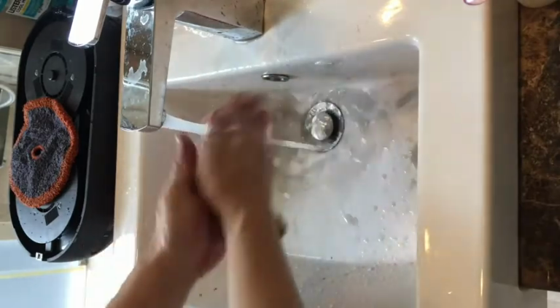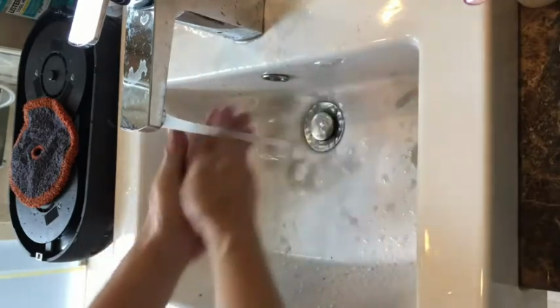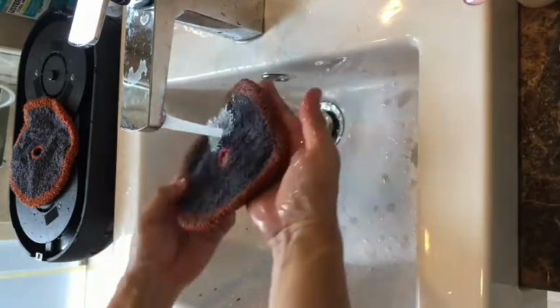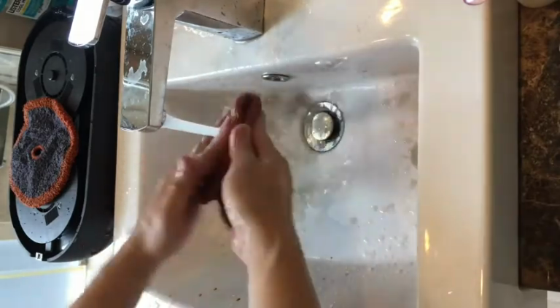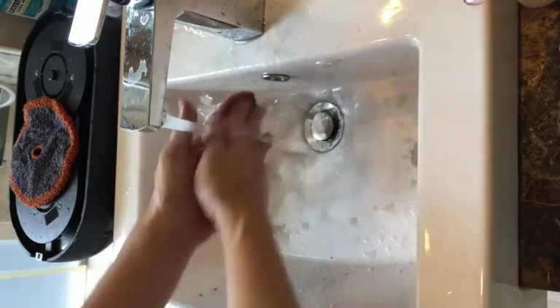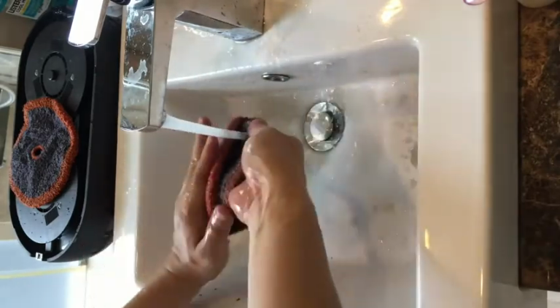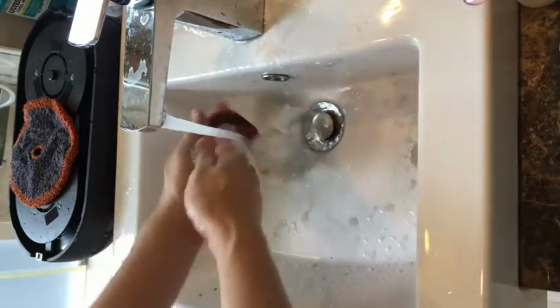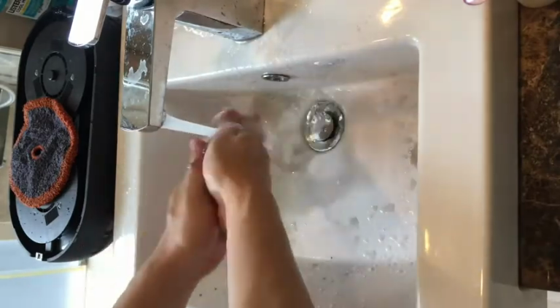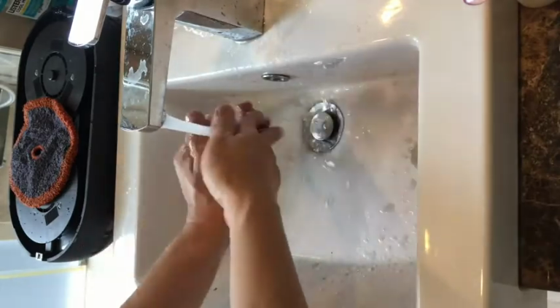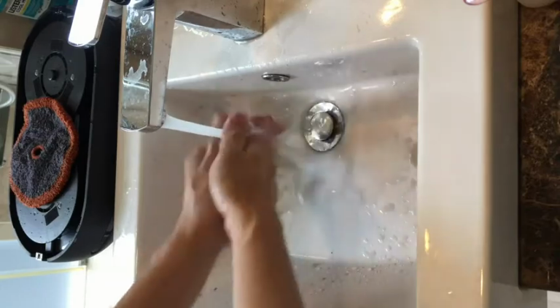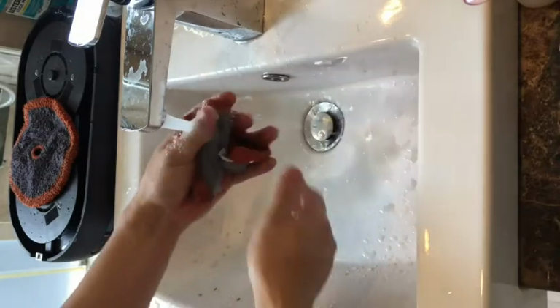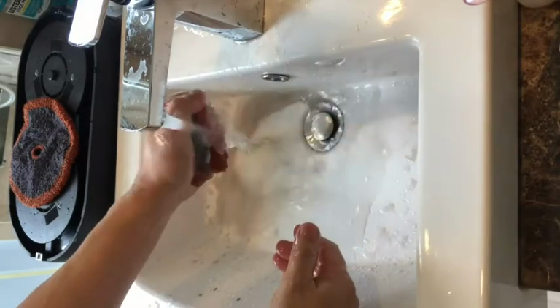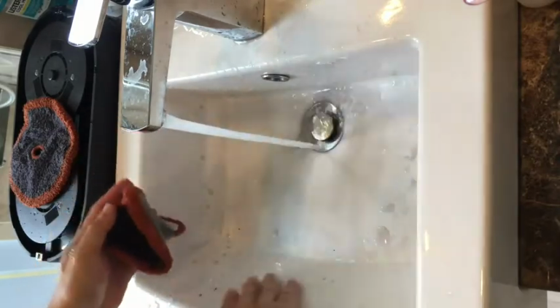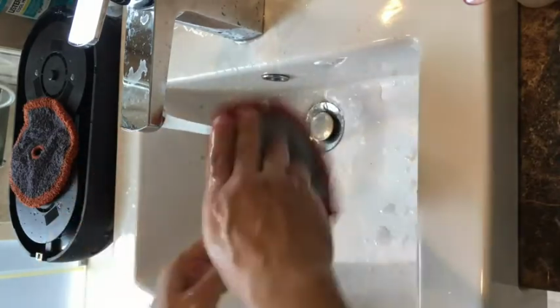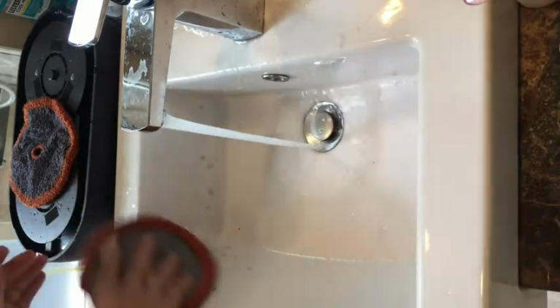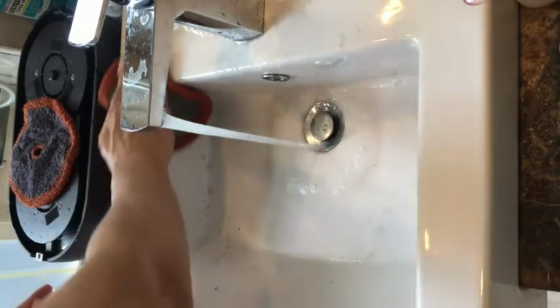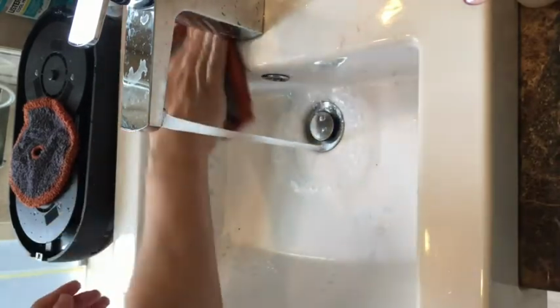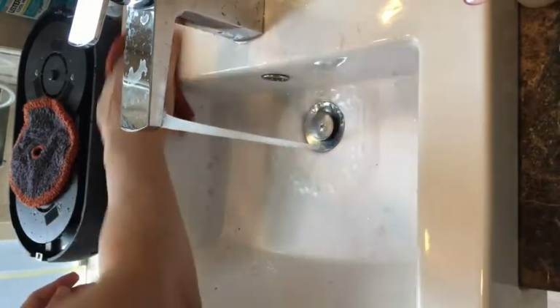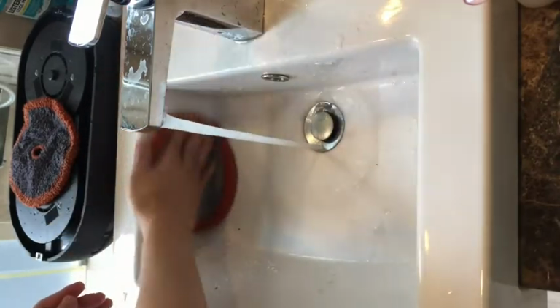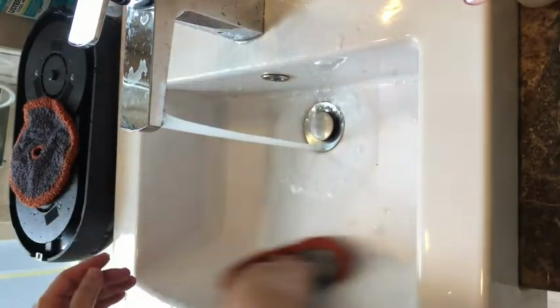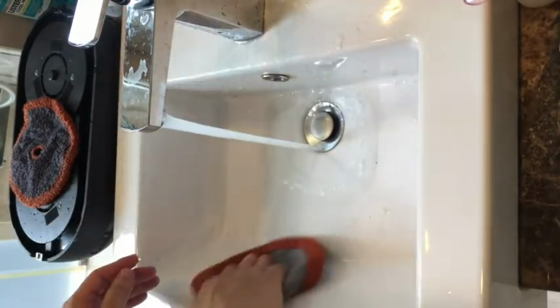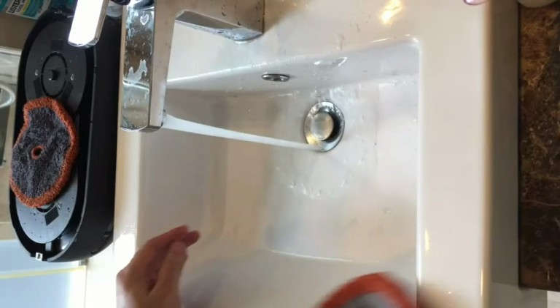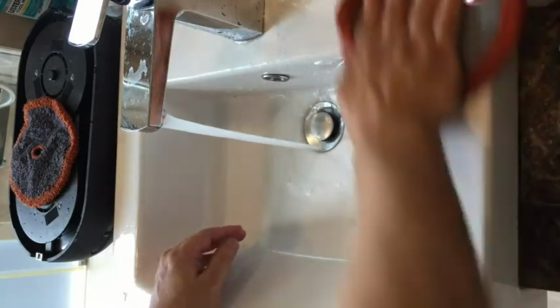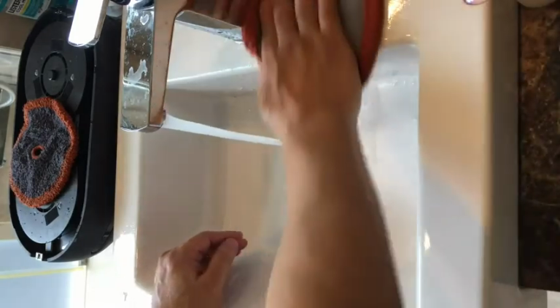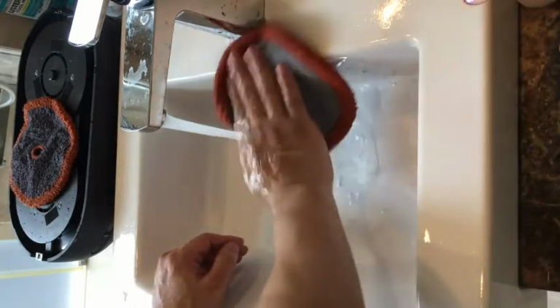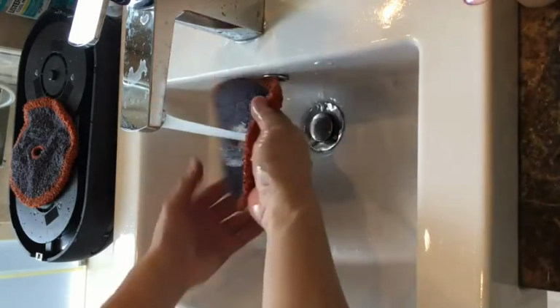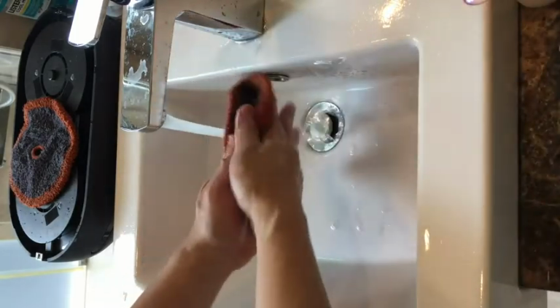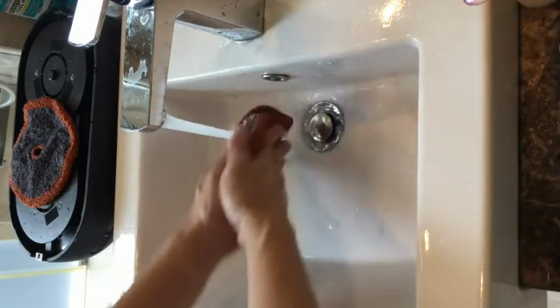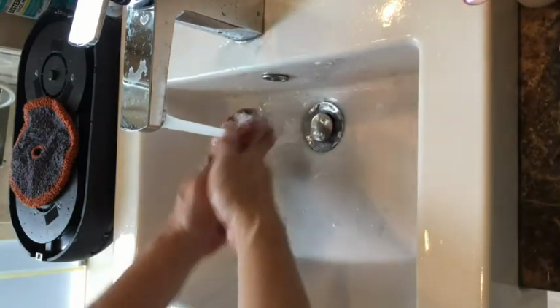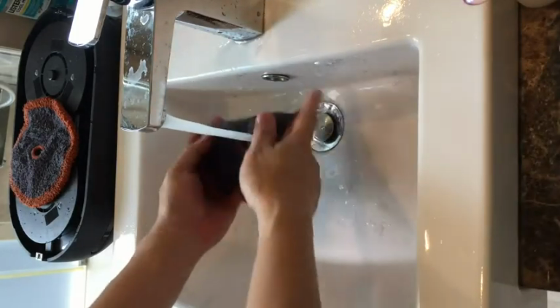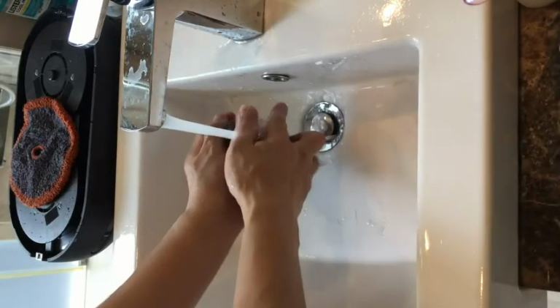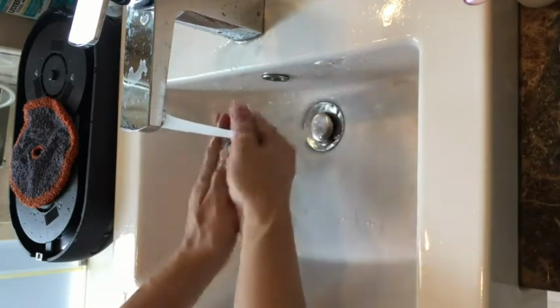Of course the EveryBot RS700 is designed to clean the floor rather than the roof, but why not double it out to clean the roof if you have such a requirement. Thank you for watching, see you next time.